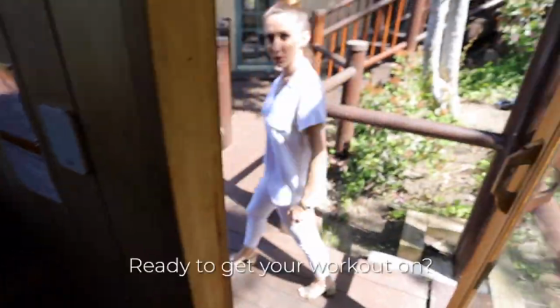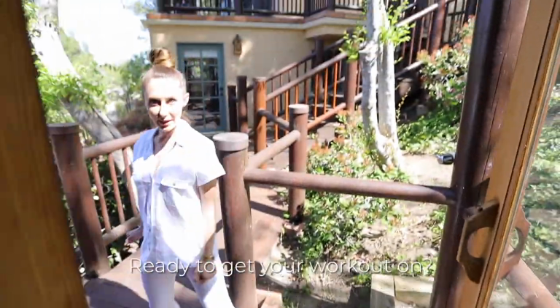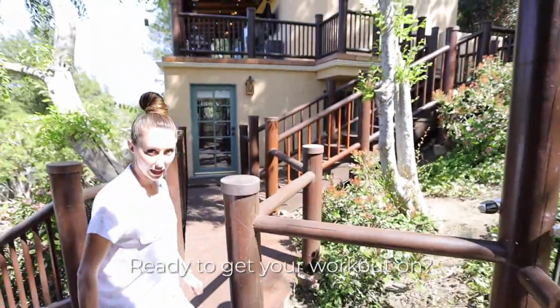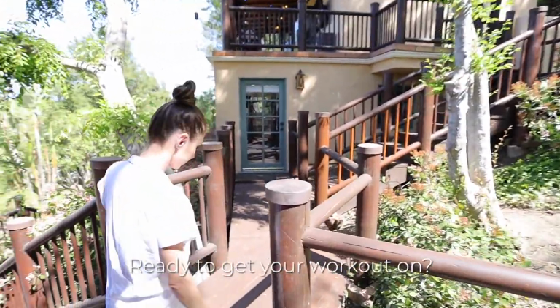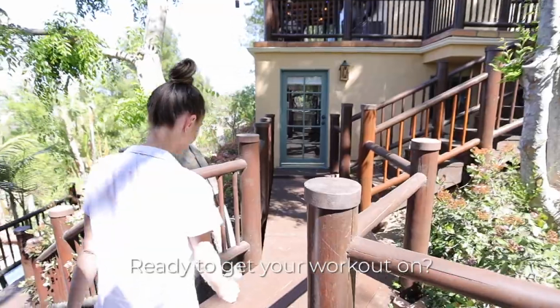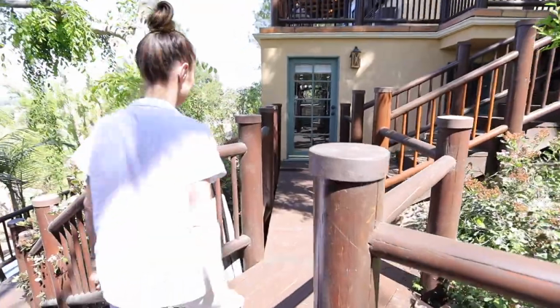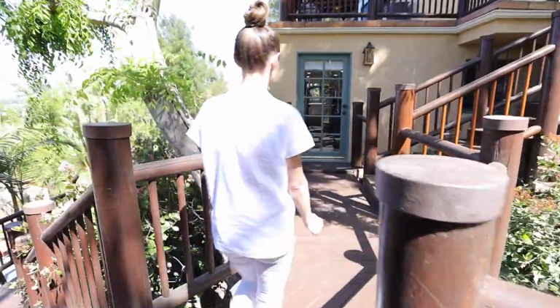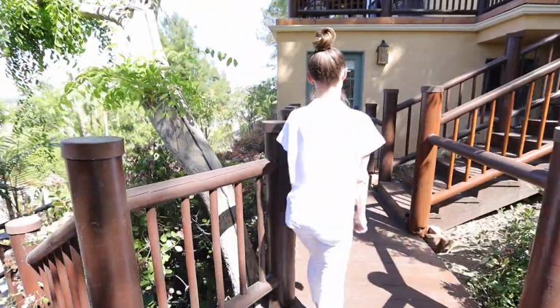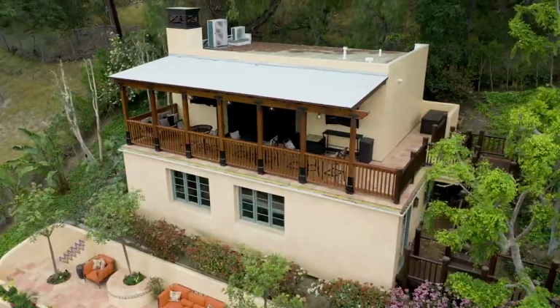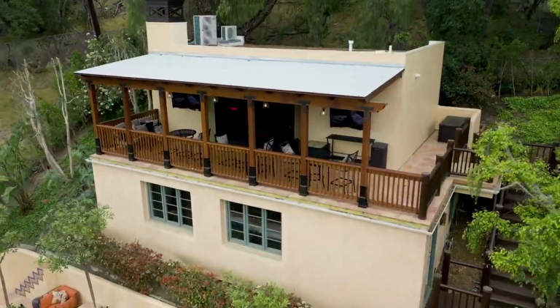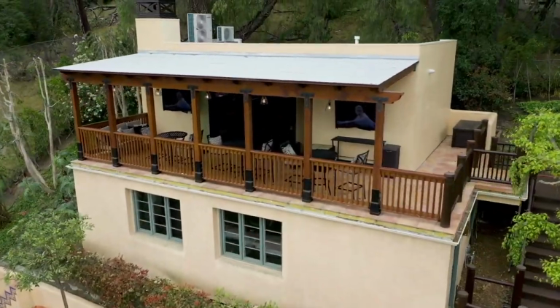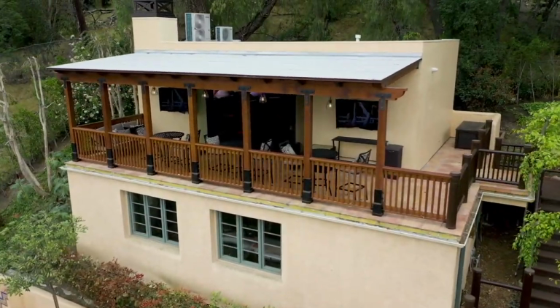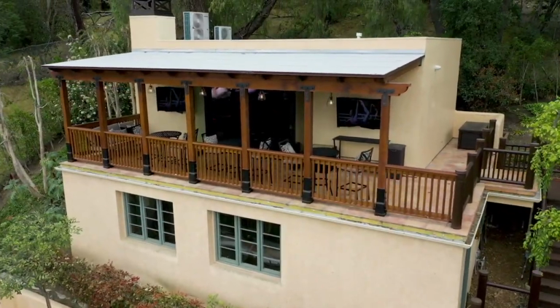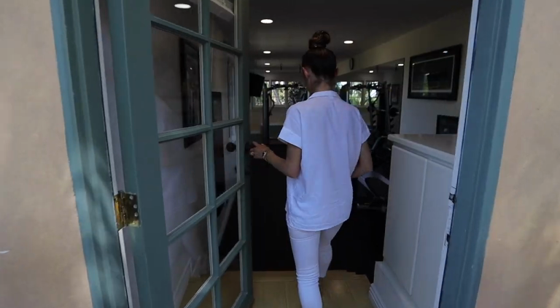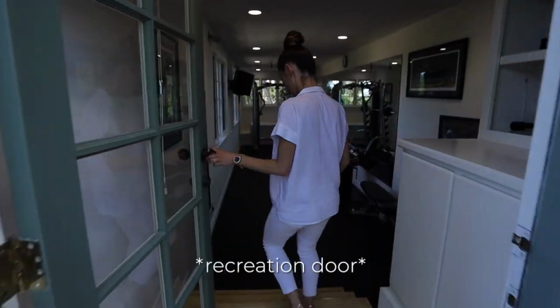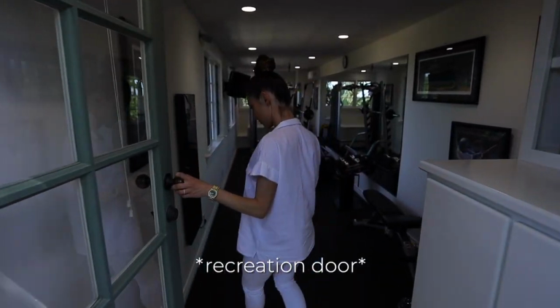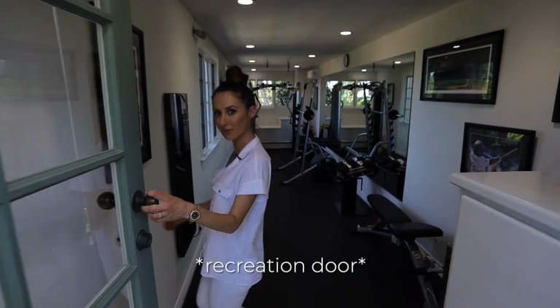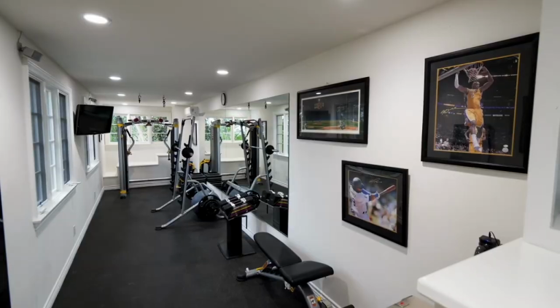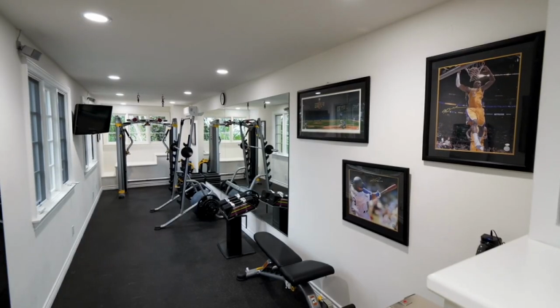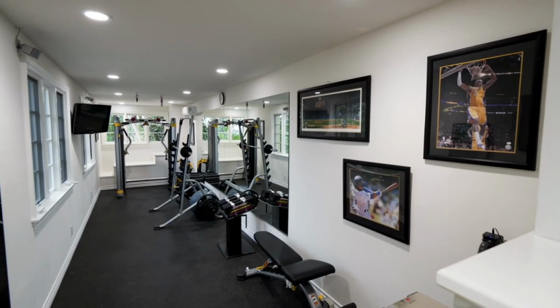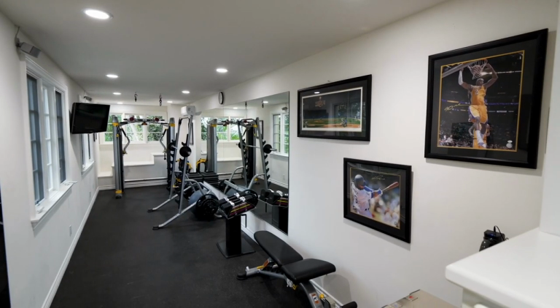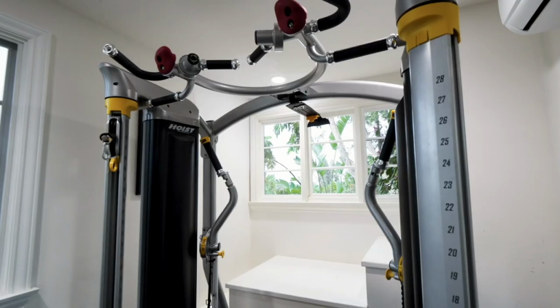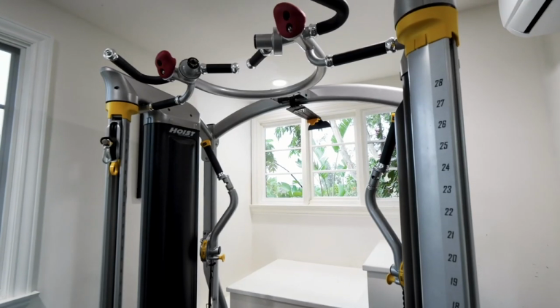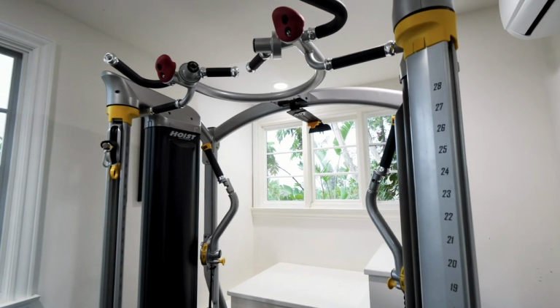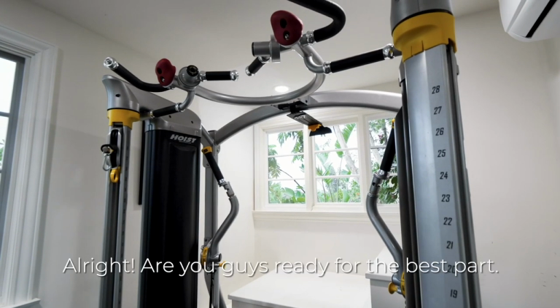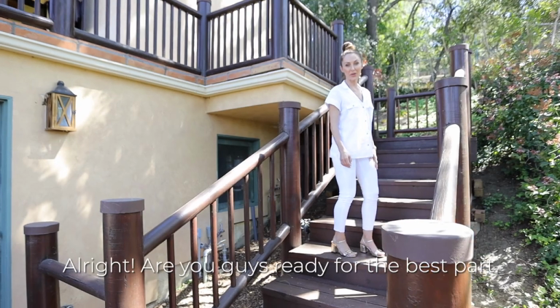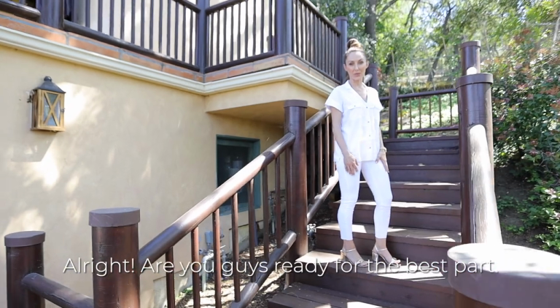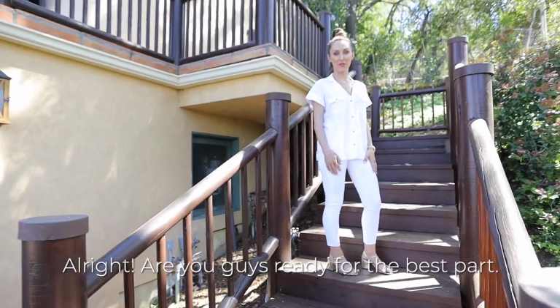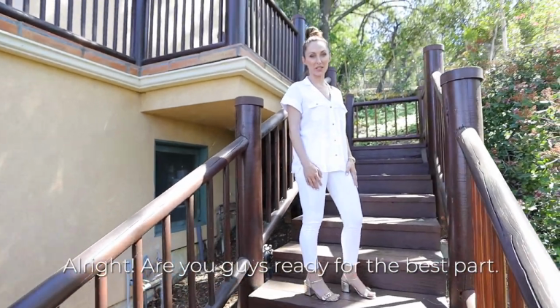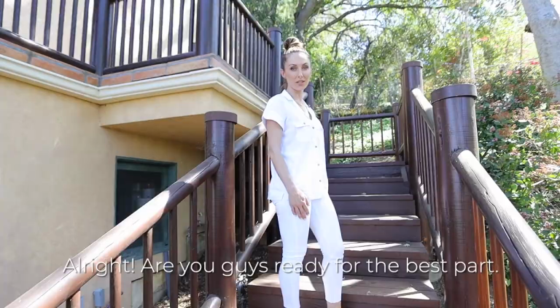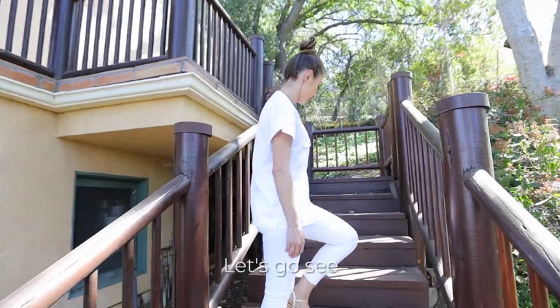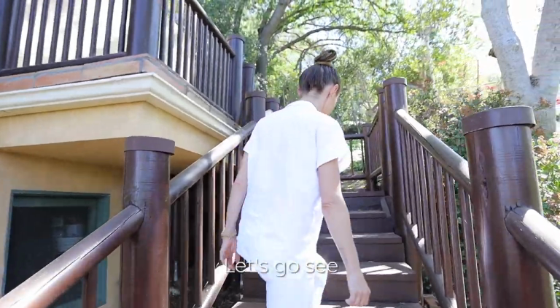Ready to get your workout on? Are you guys ready for the best part? Let's go see.